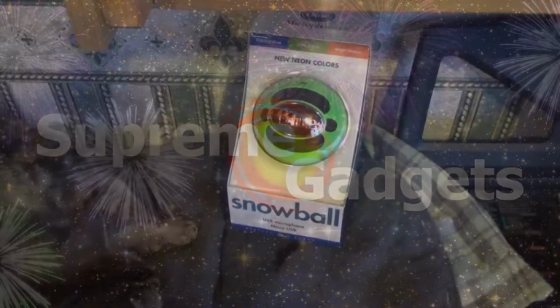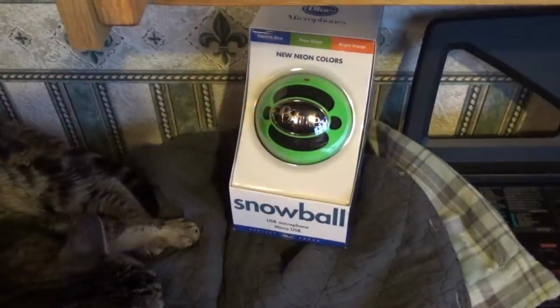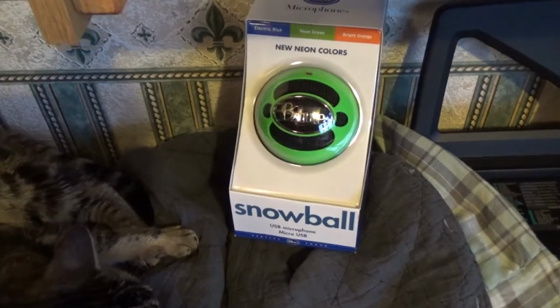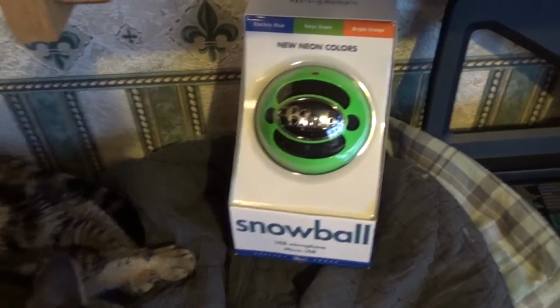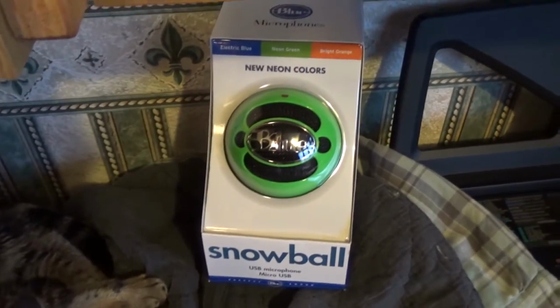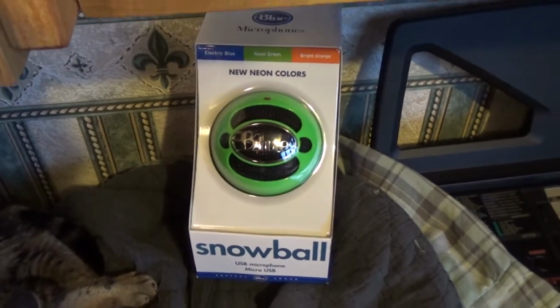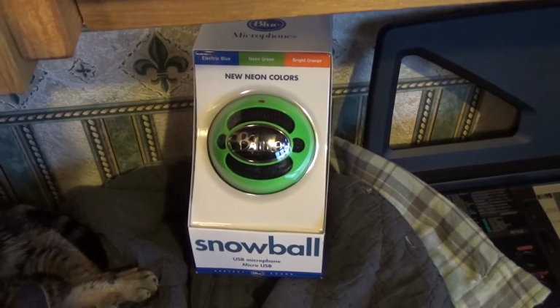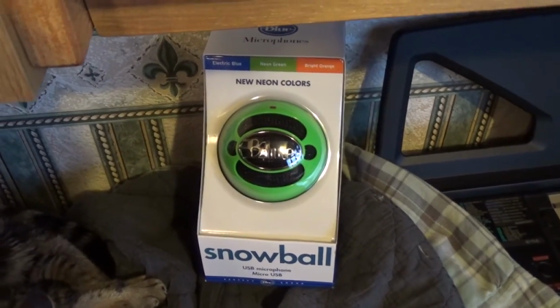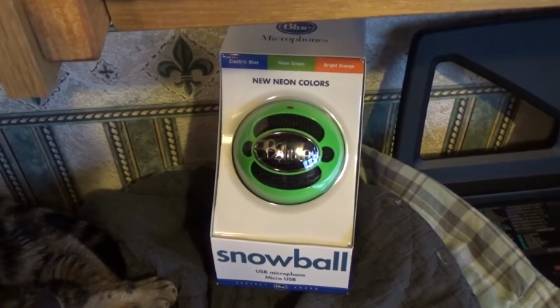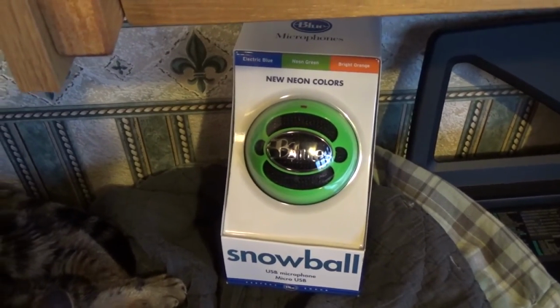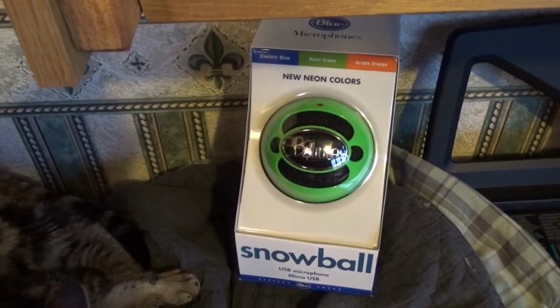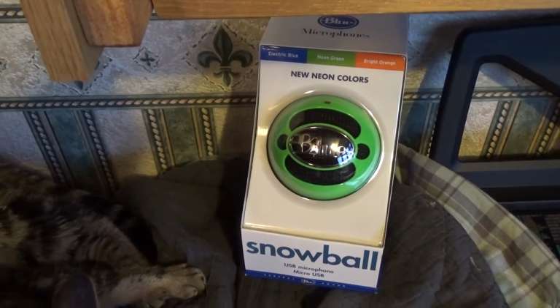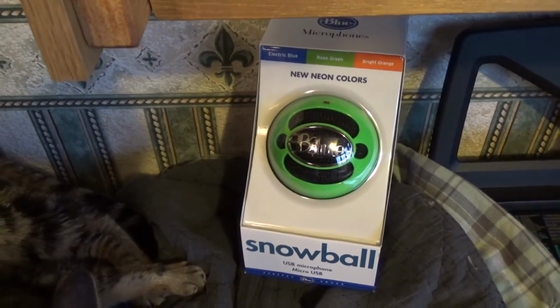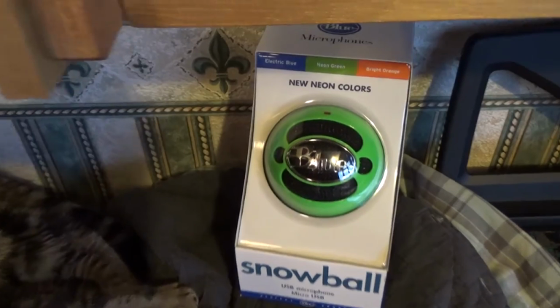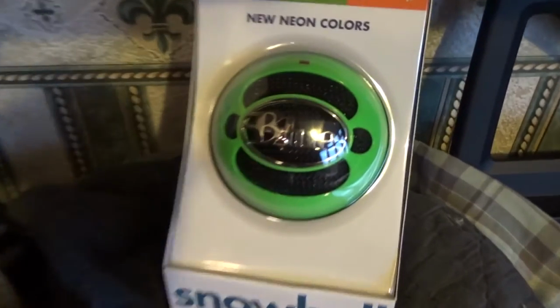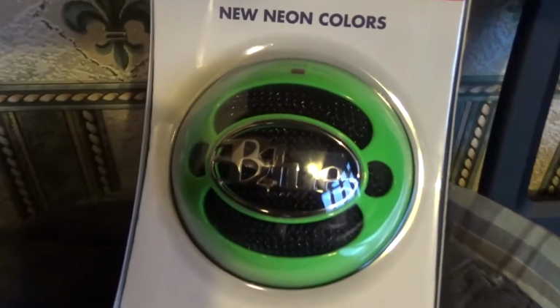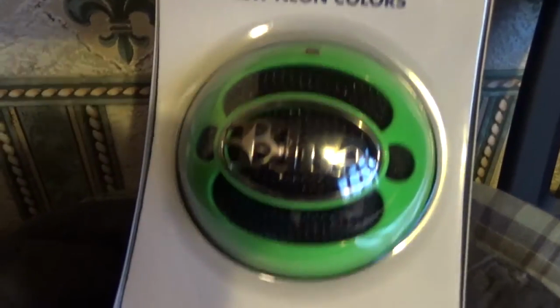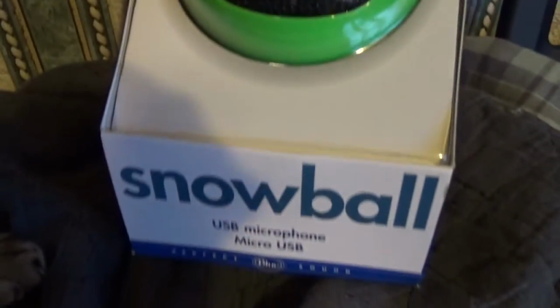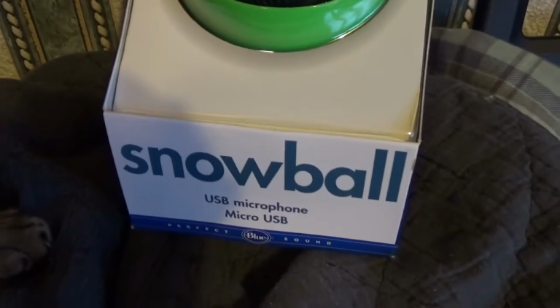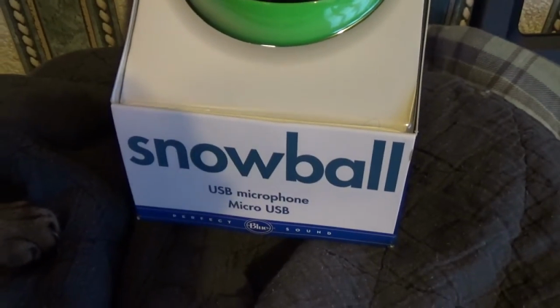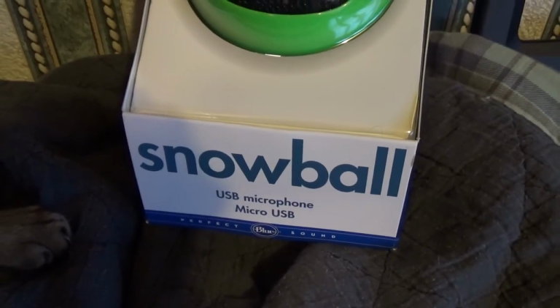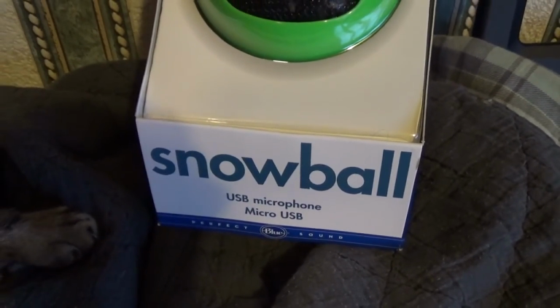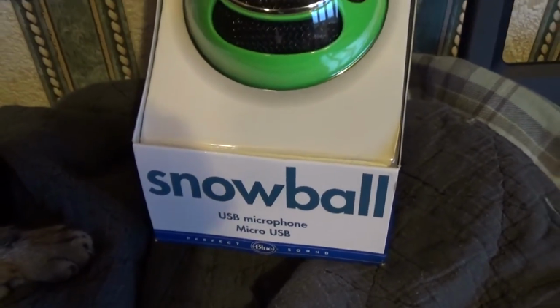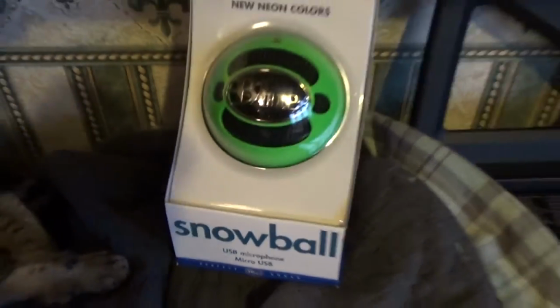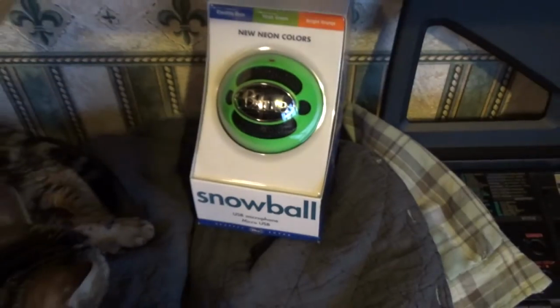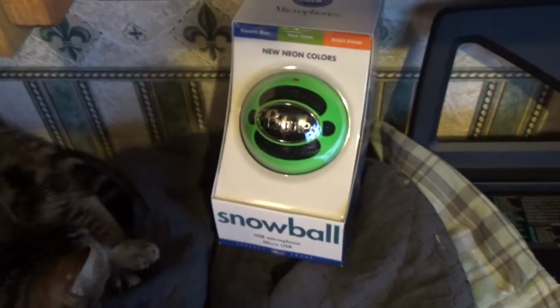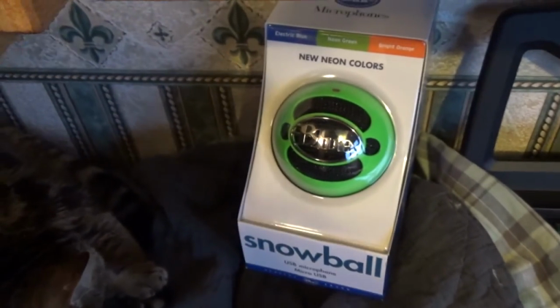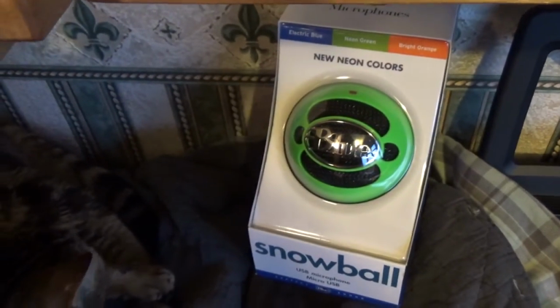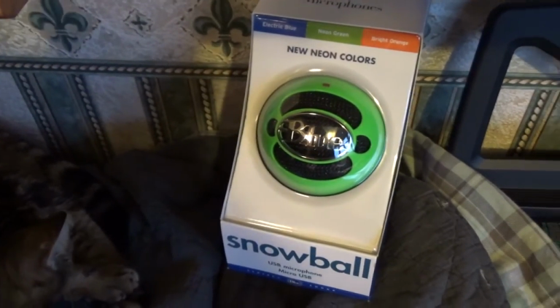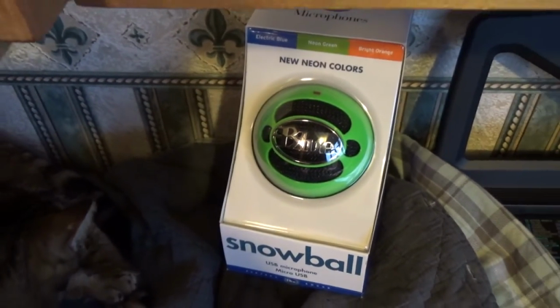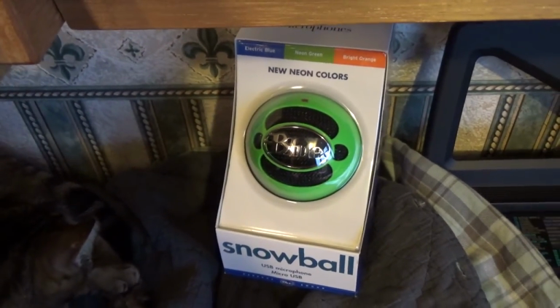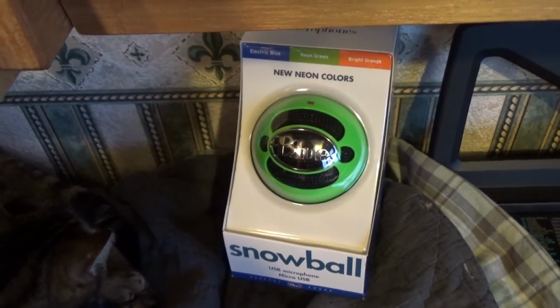Hi, Mike here from Souping Gadgets. Hope you're all having a great day. Today we have an unboxing of the Blue Snowball USB microphone, and this is what I'm going to be using to do some of my voiceovers in videos.